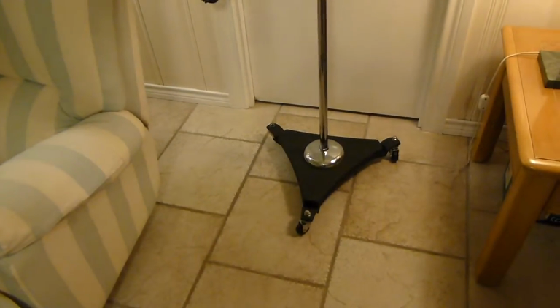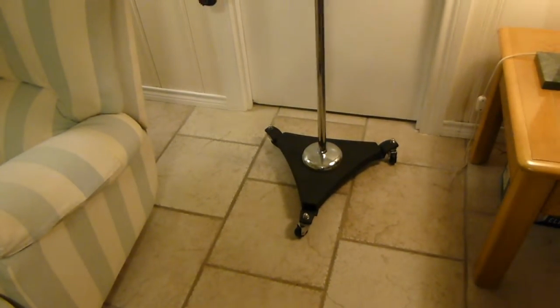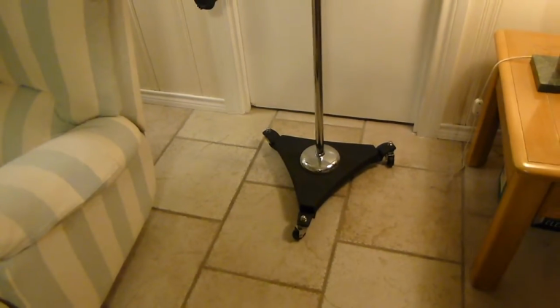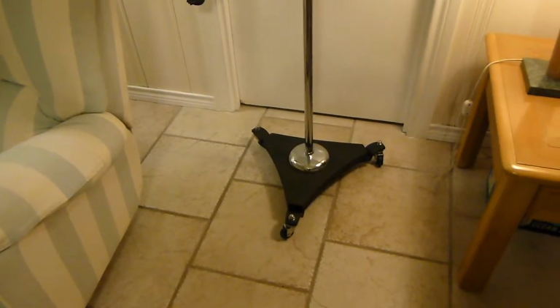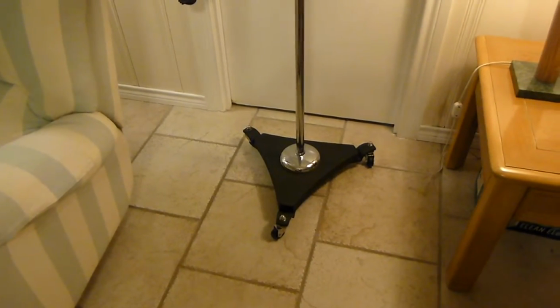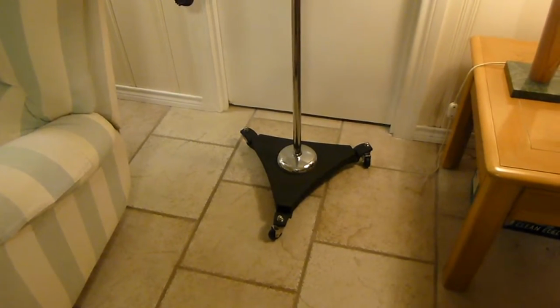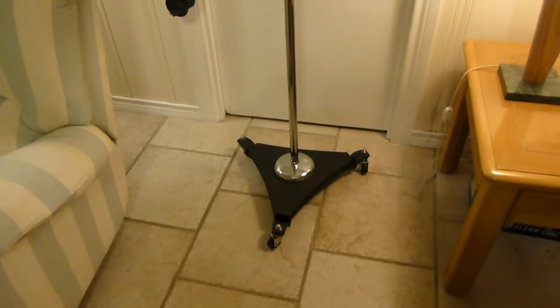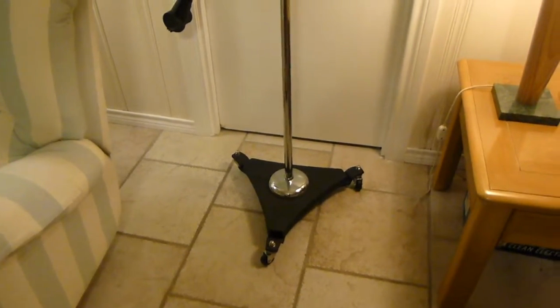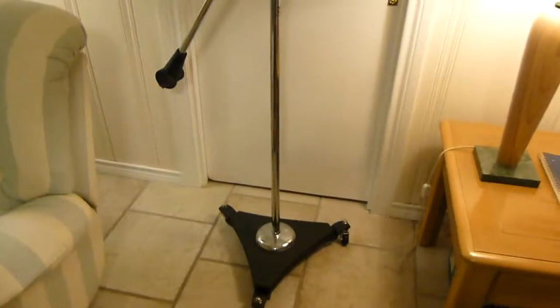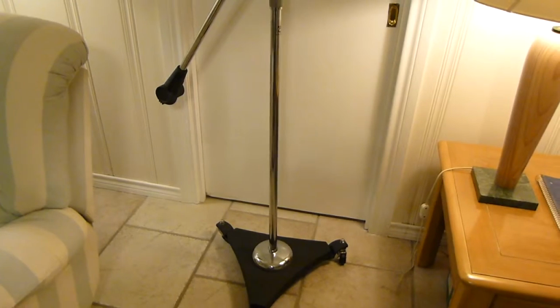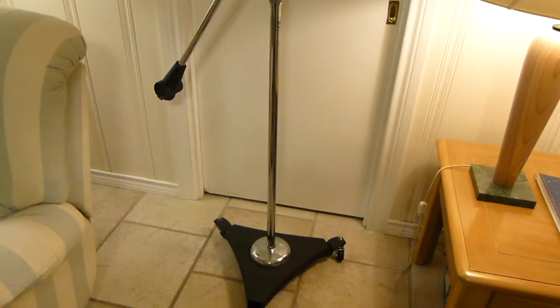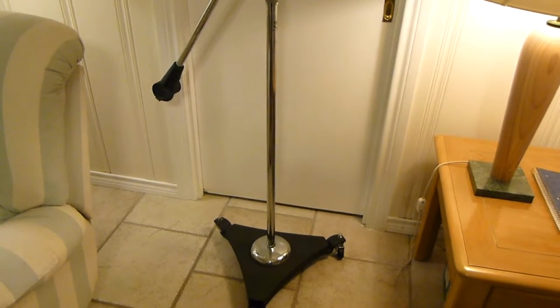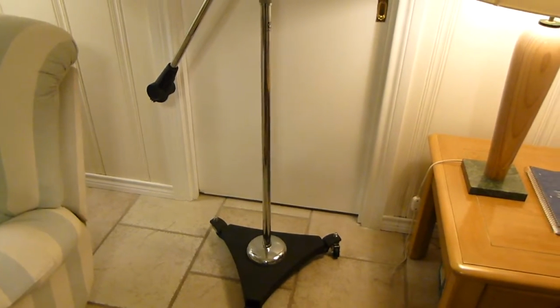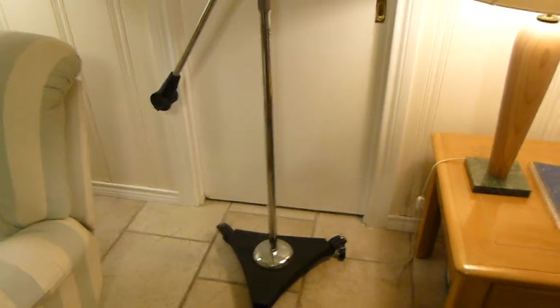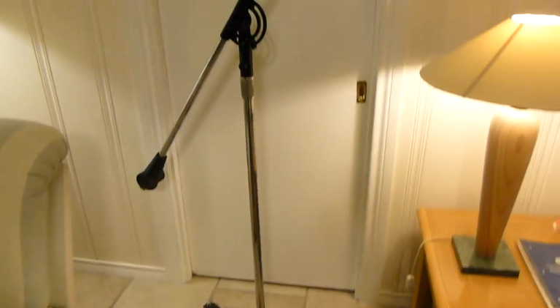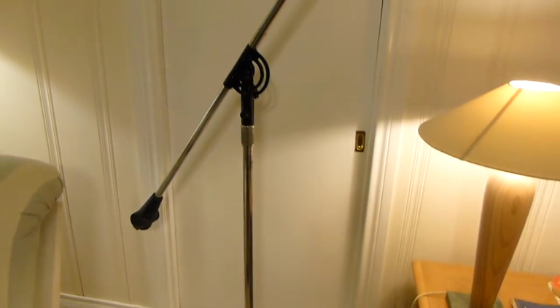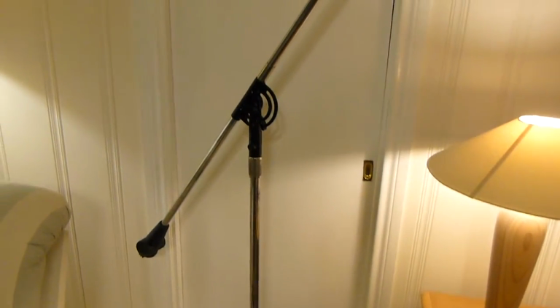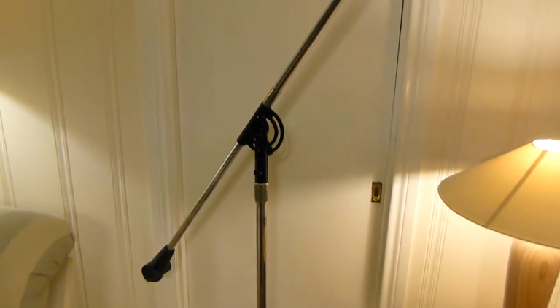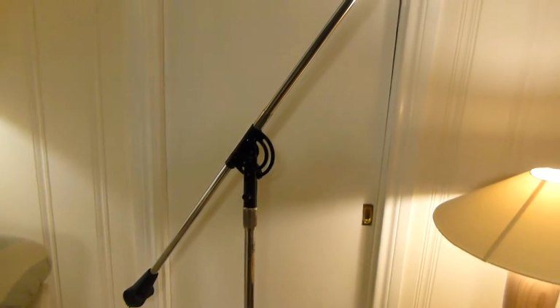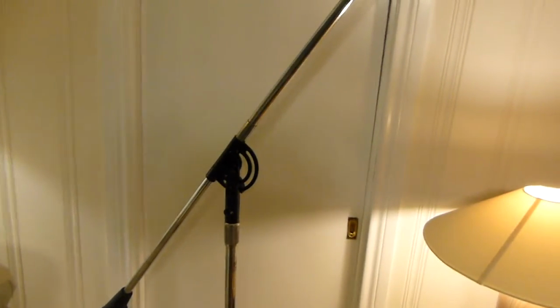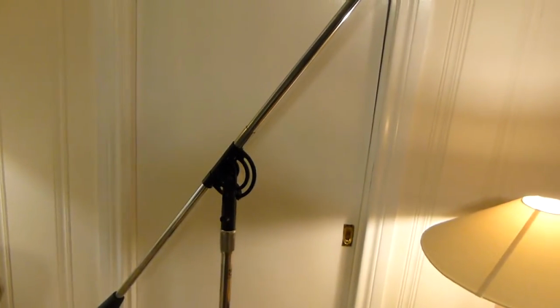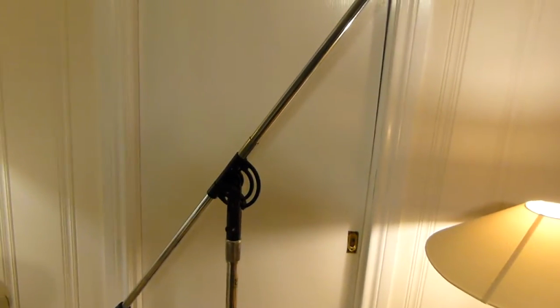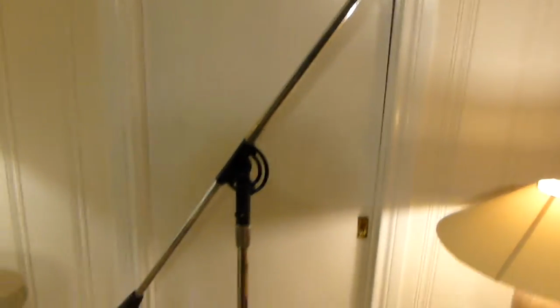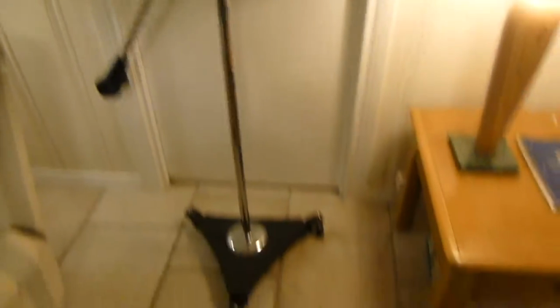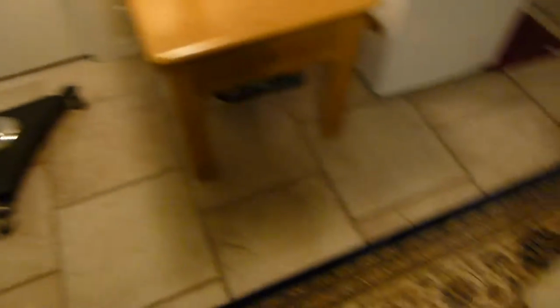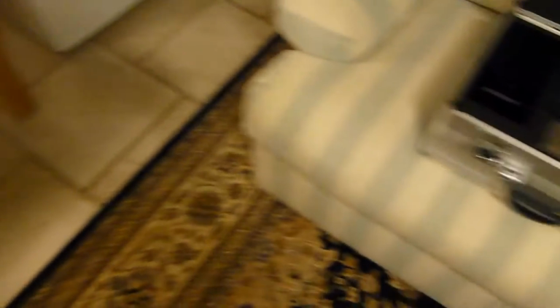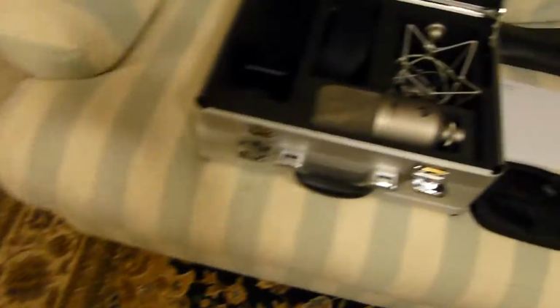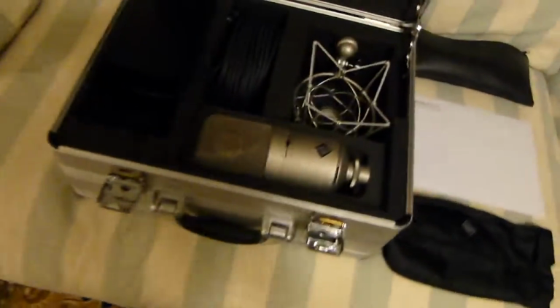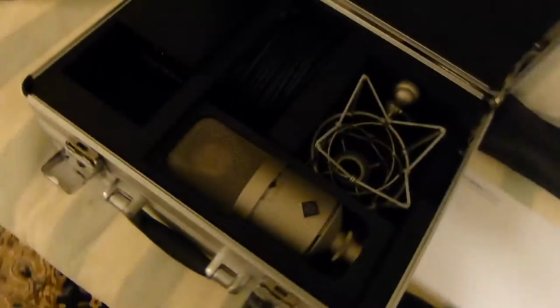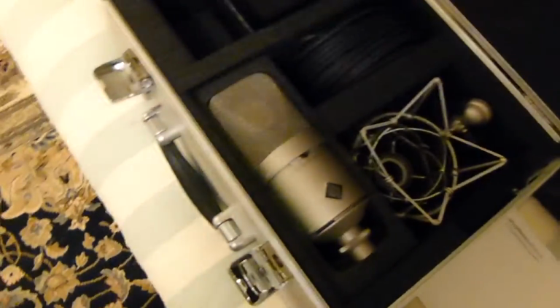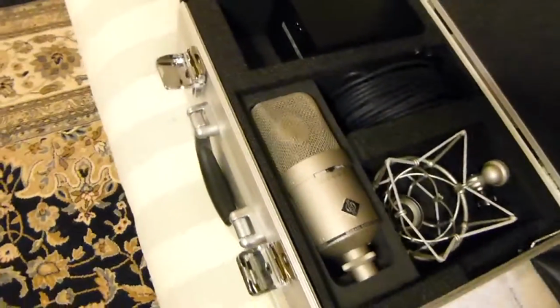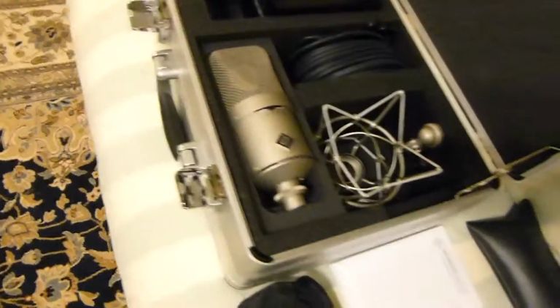Musician's Friend, B&H — they also have it on sale. I didn't have a justification for buying this stand initially, but this is what did give me justification.